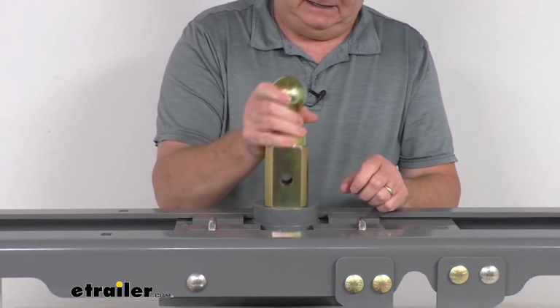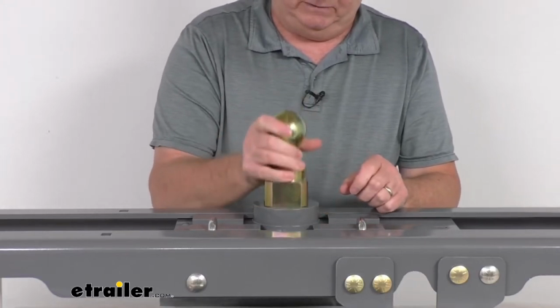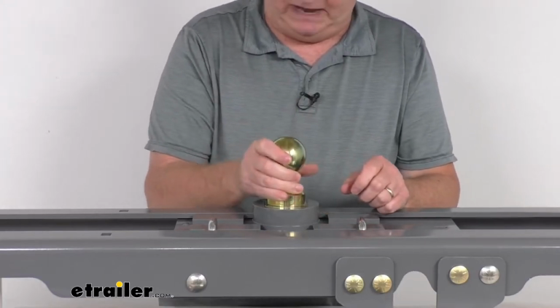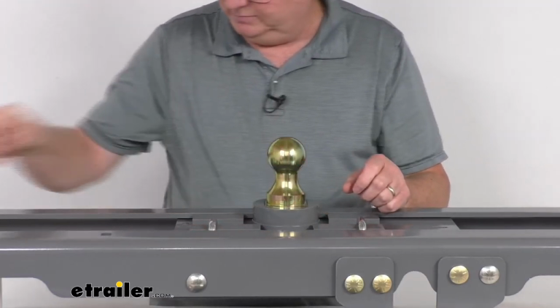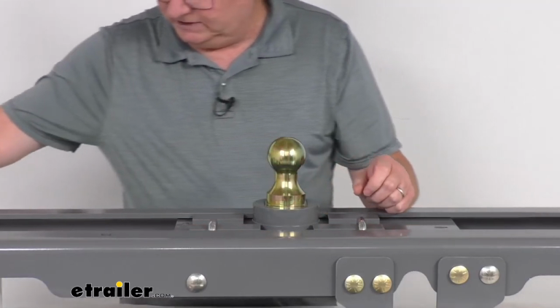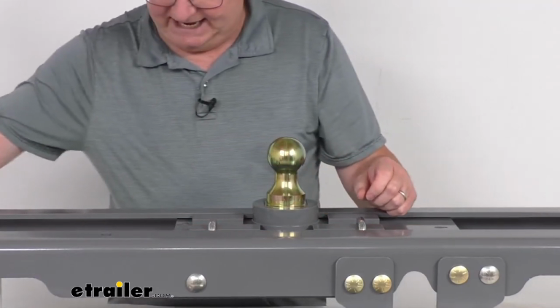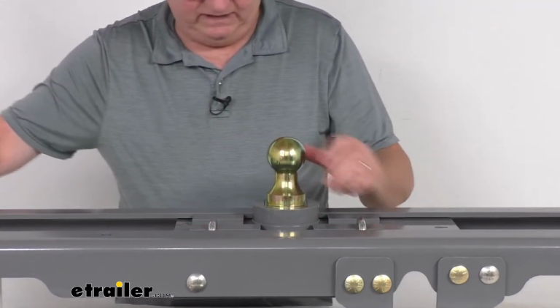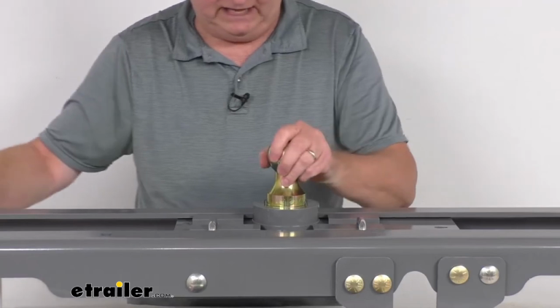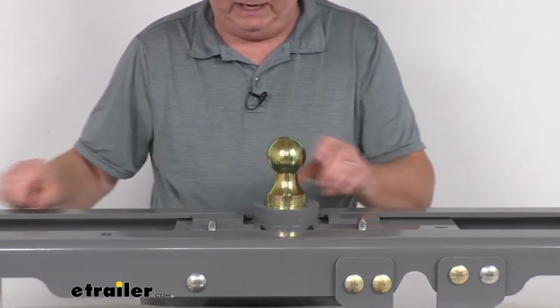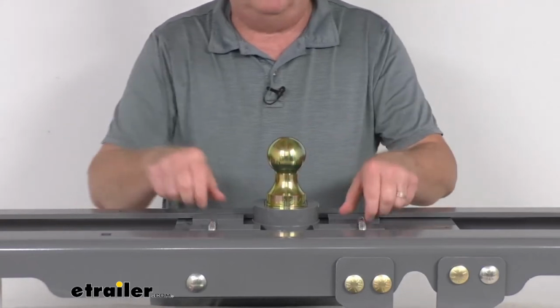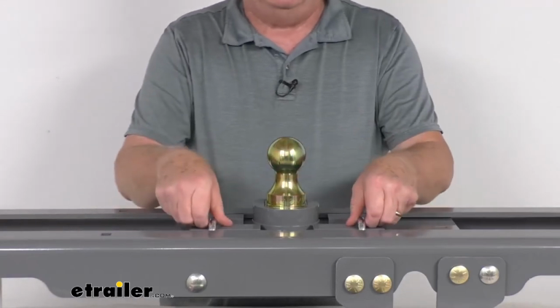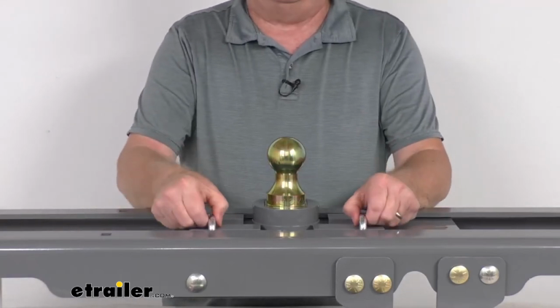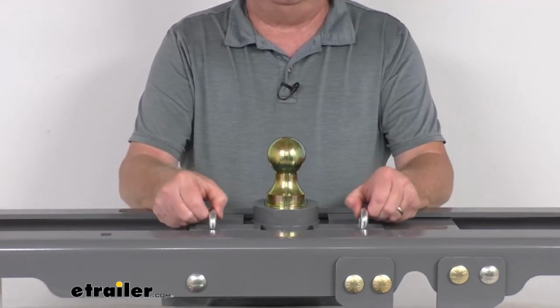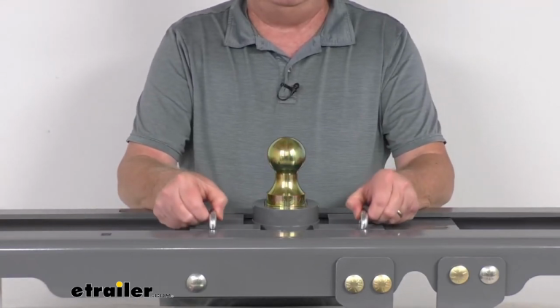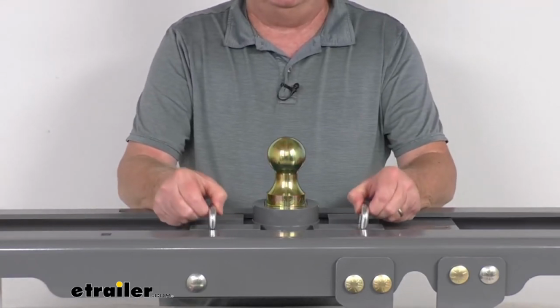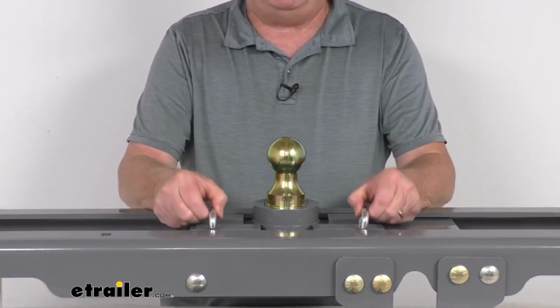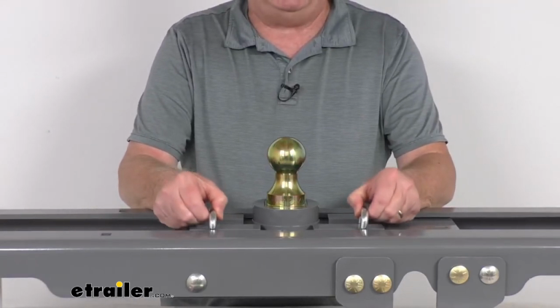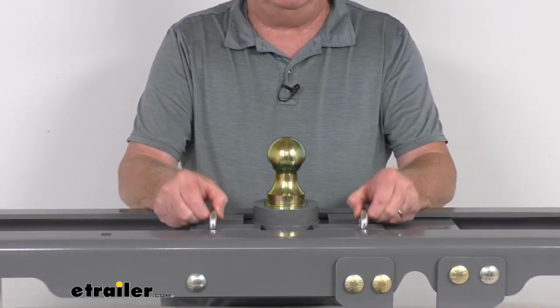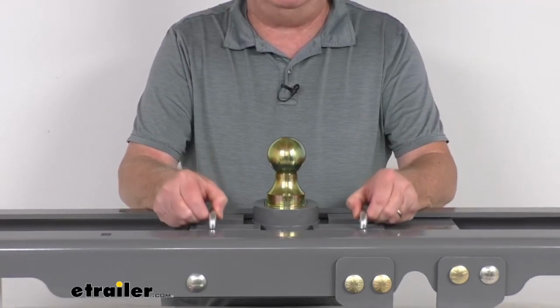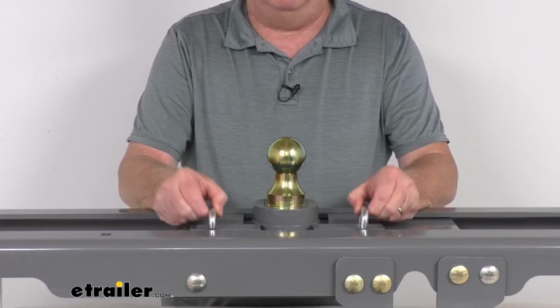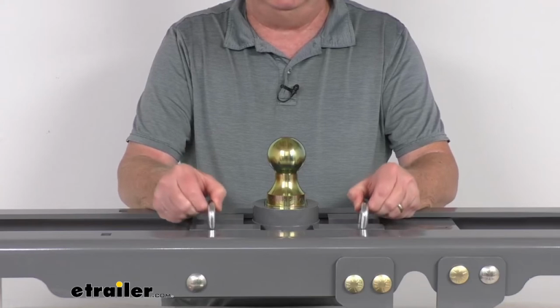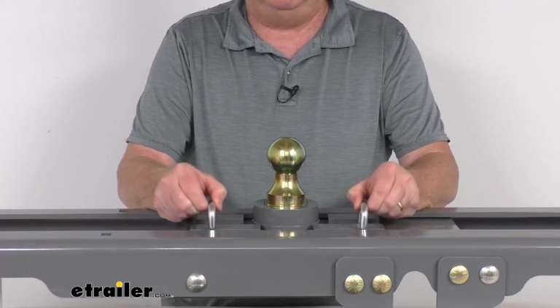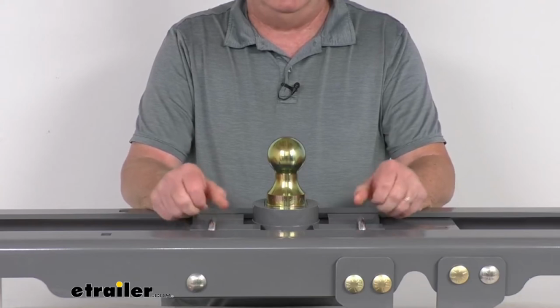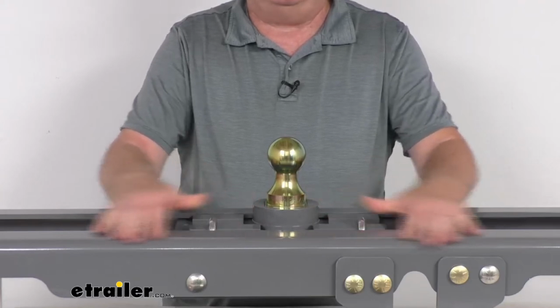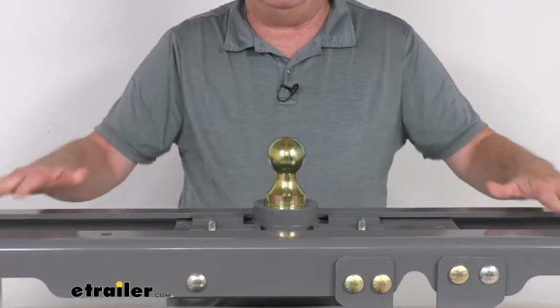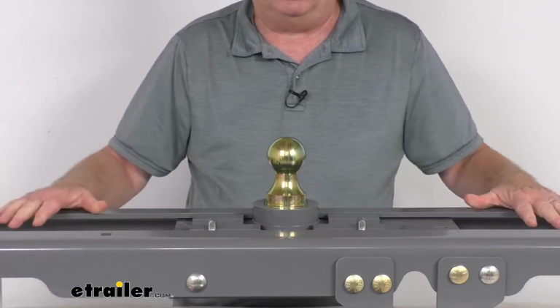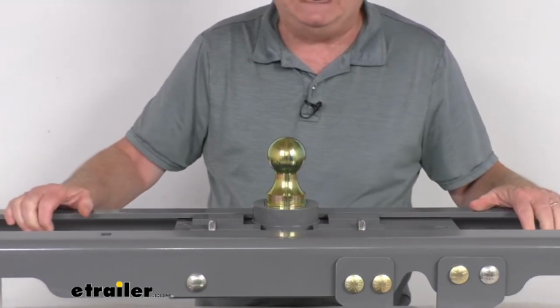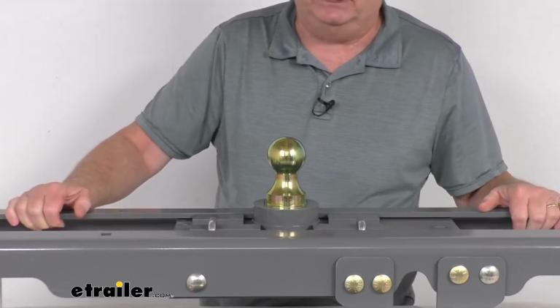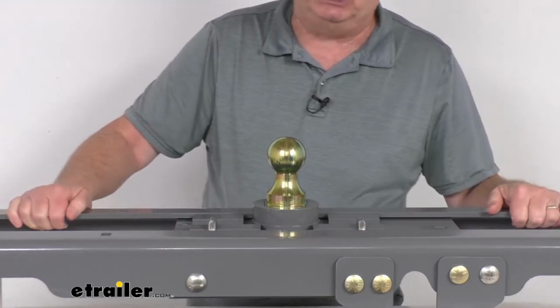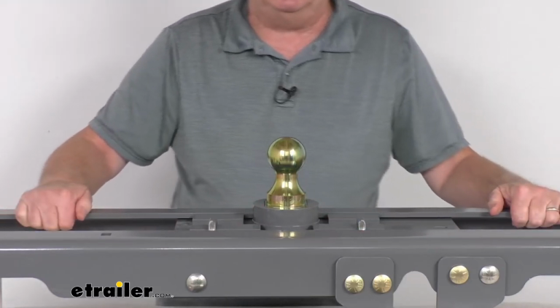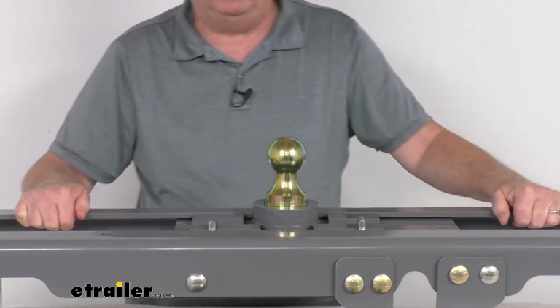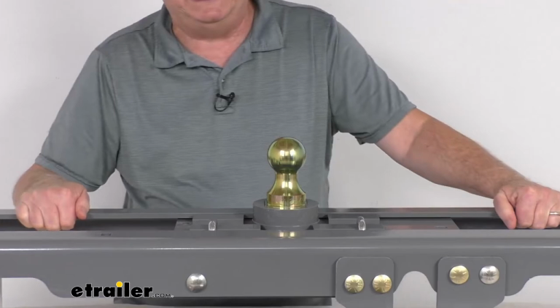So again, you just drop it into place, release the handle, and you're locked and ready to go. It also includes spring-loaded safety chain hookups, right here — they are built in. Everything is a nice powder-coated steel; it's very sturdy and corrosion-resistant.